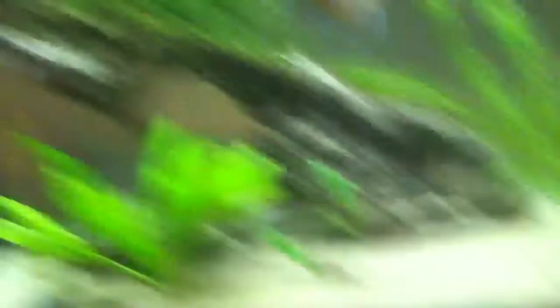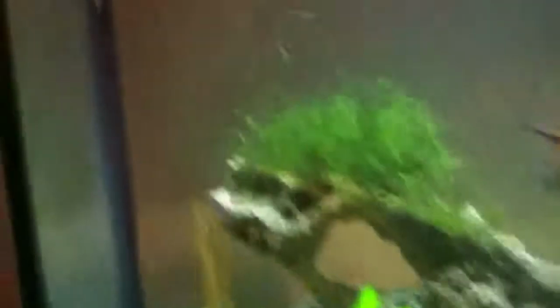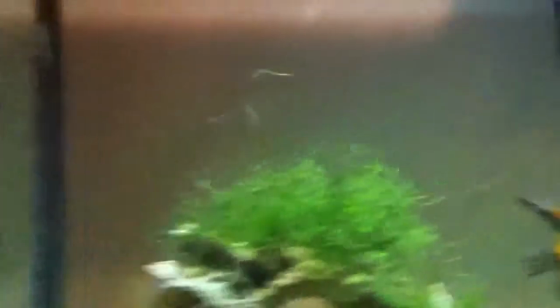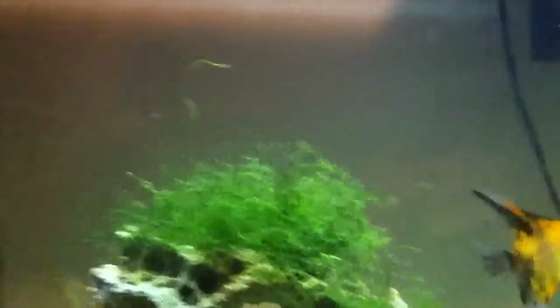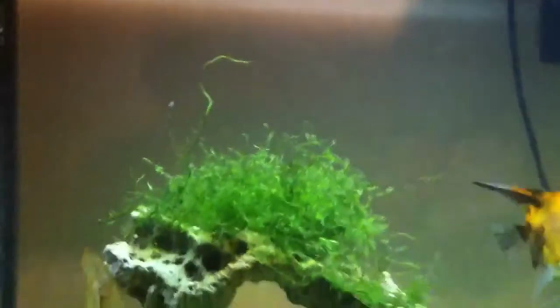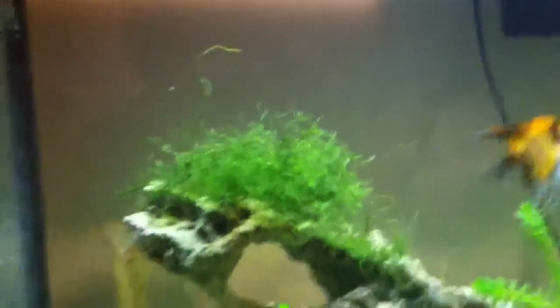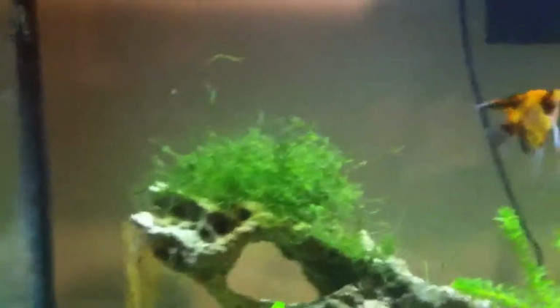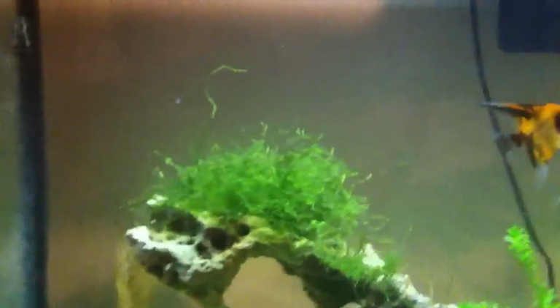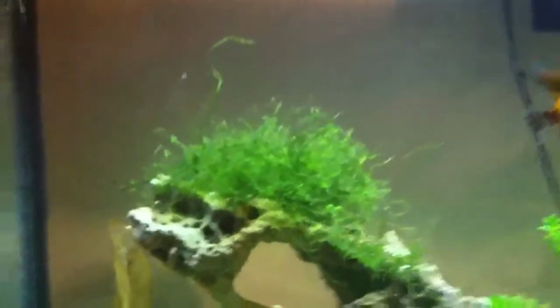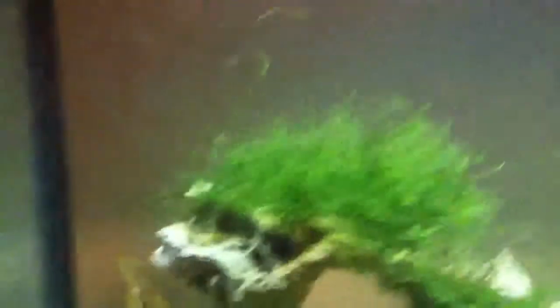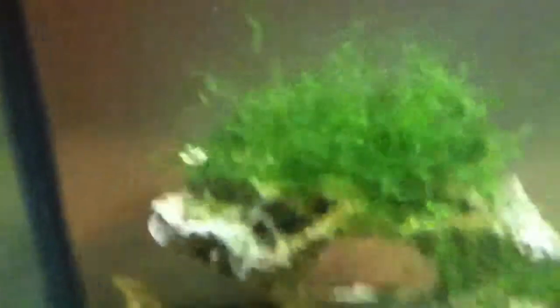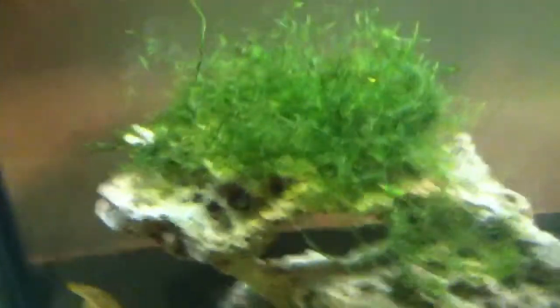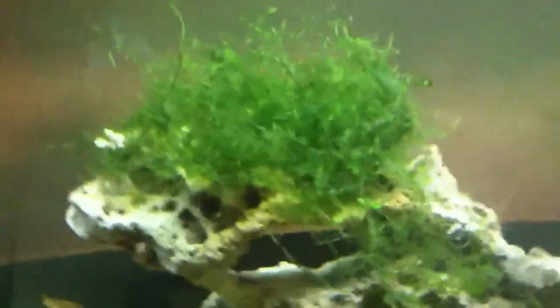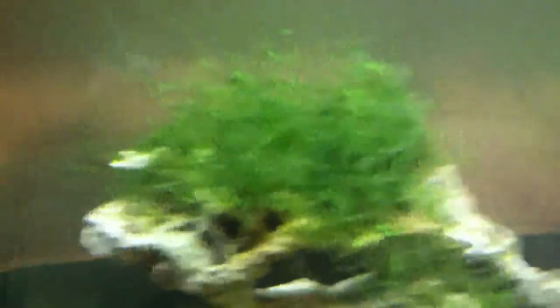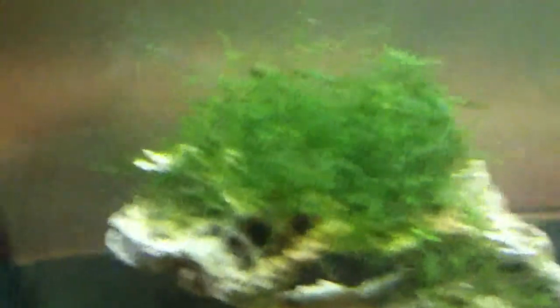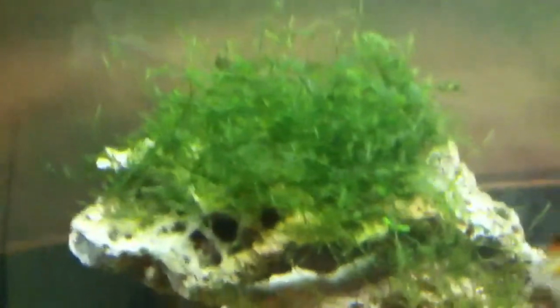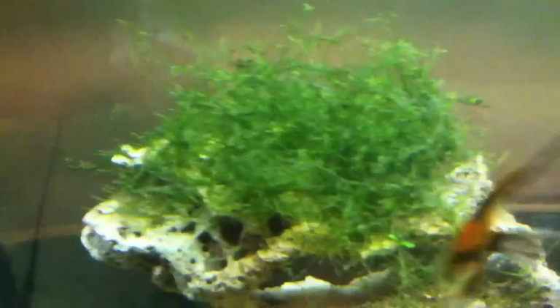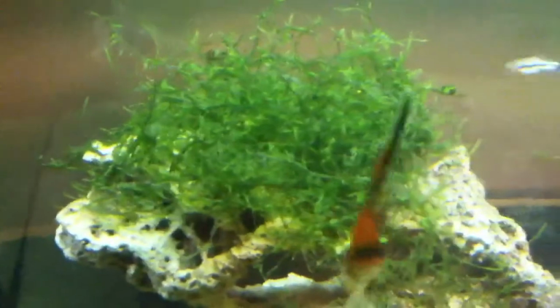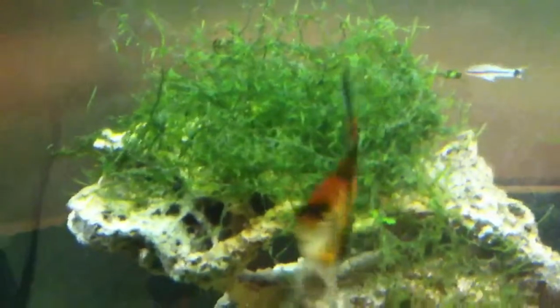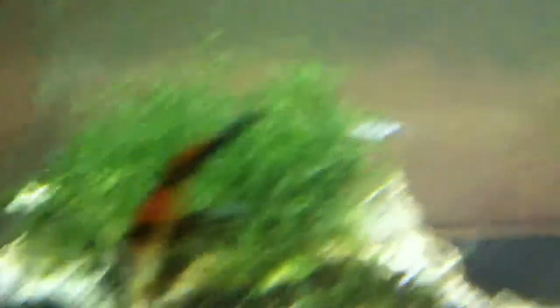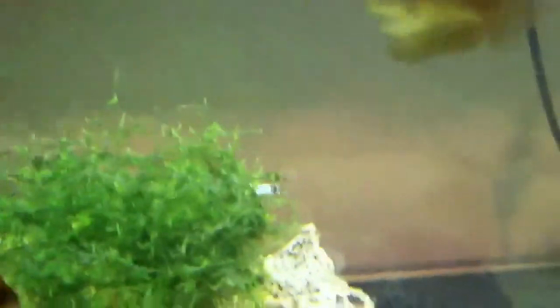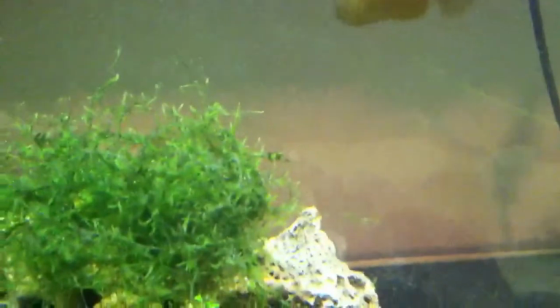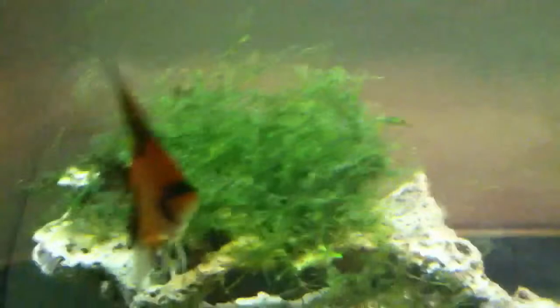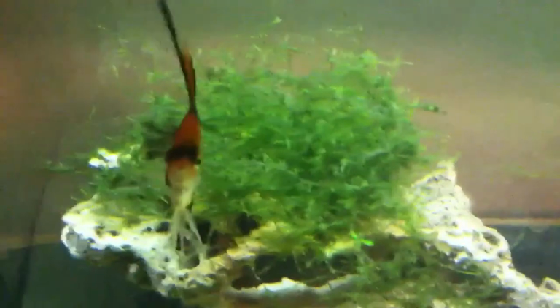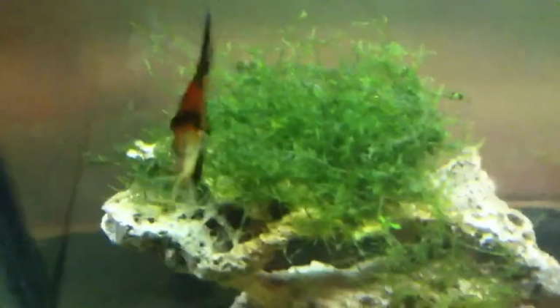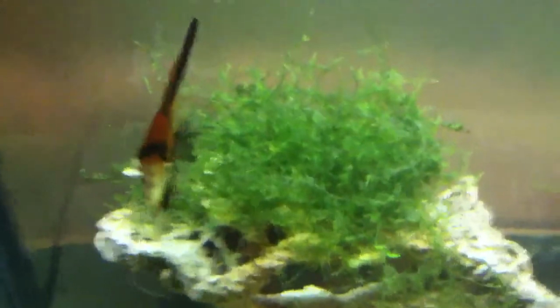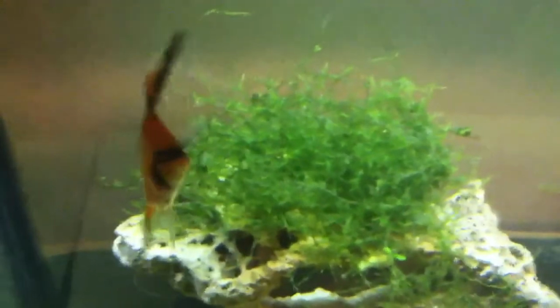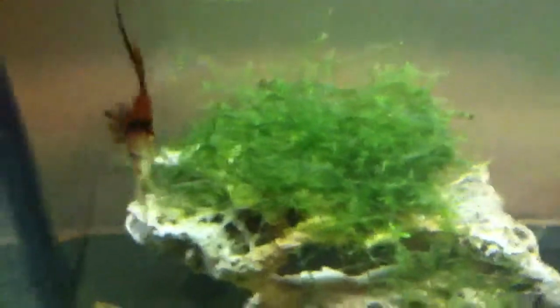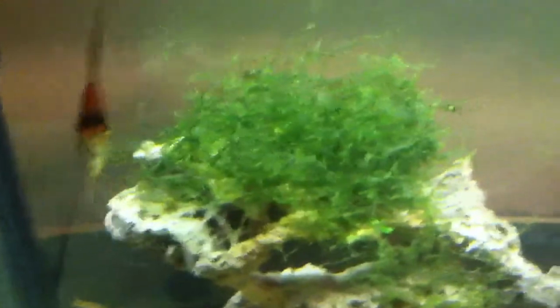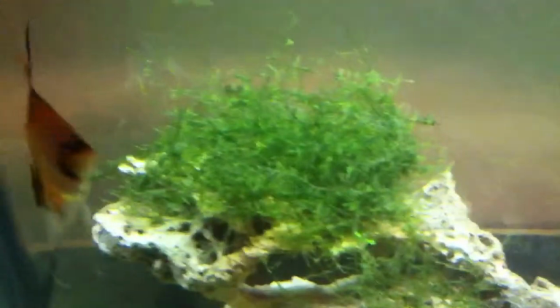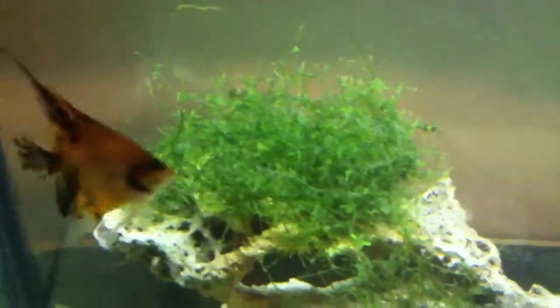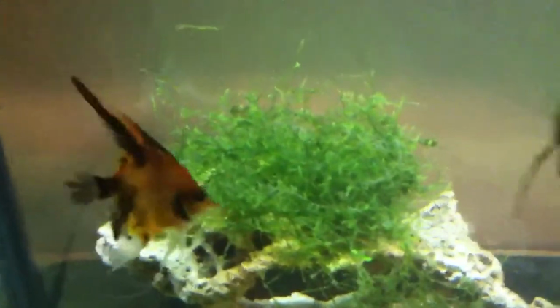I also have some Christmas moss. Hopefully this Christmas moss will win the Christmas contest for me. There's my third Otocinclus right there. I've got Christmas in my tank for this Christmas contest.